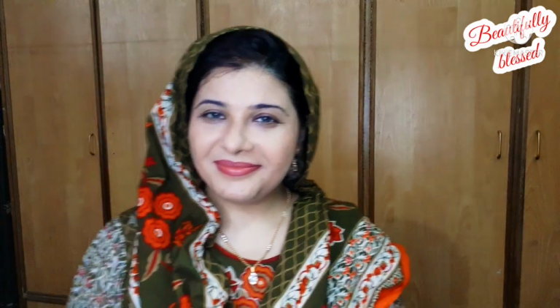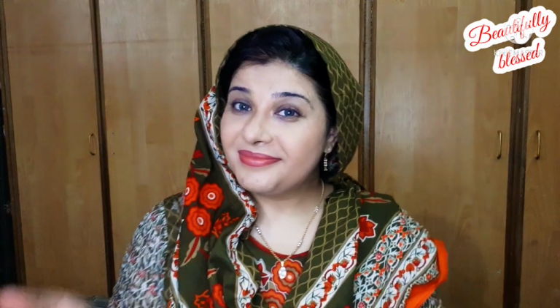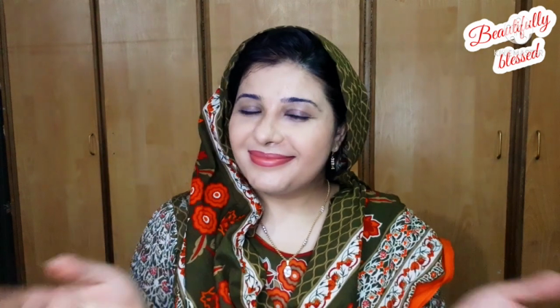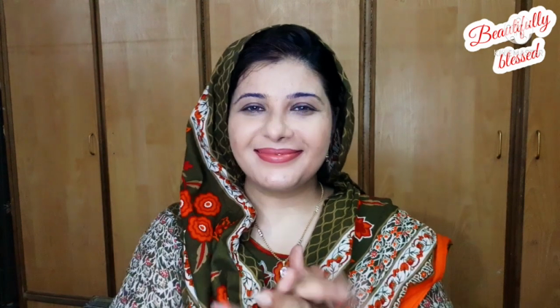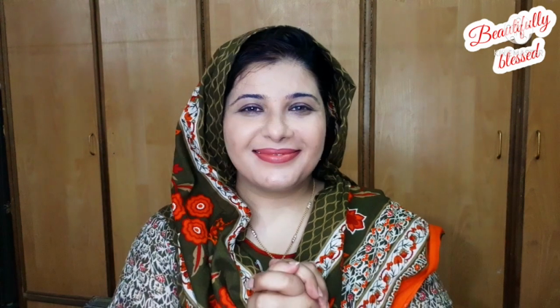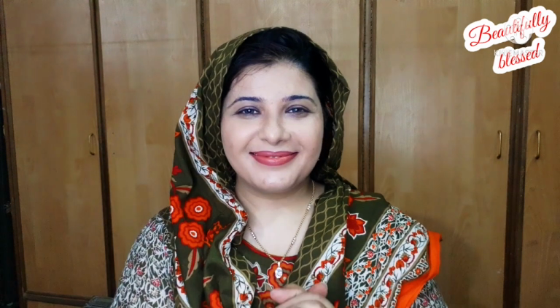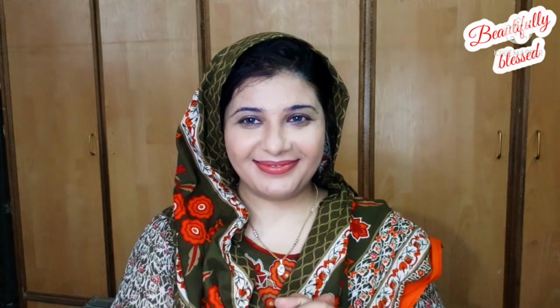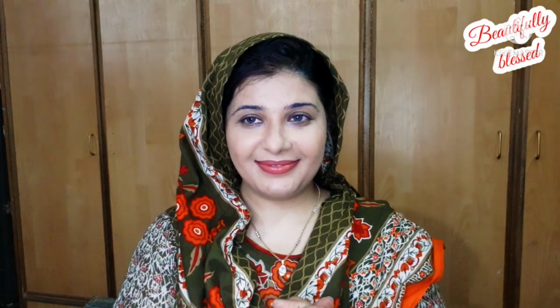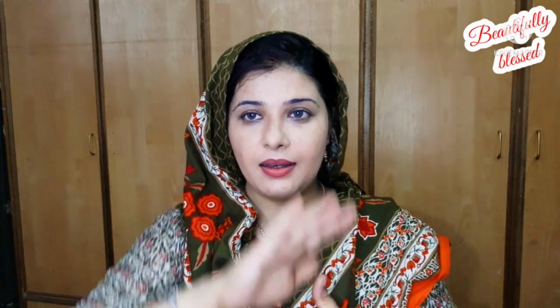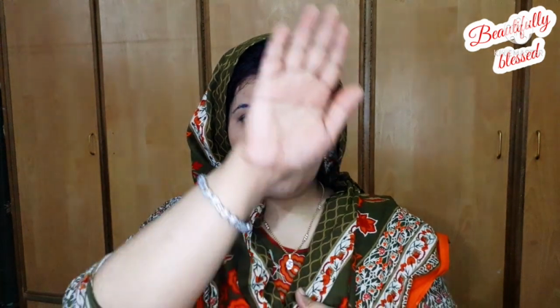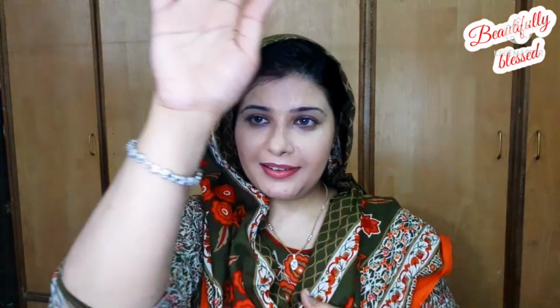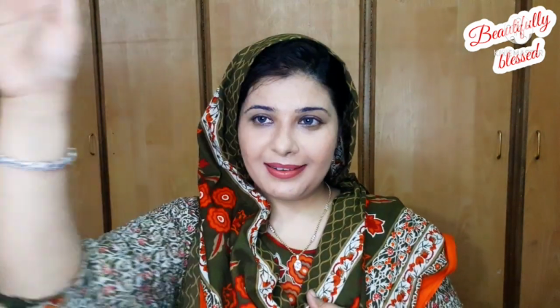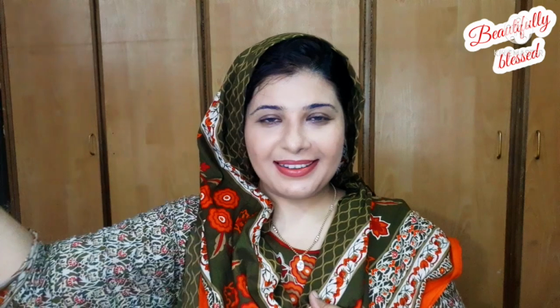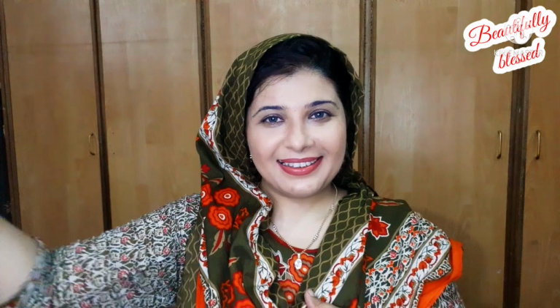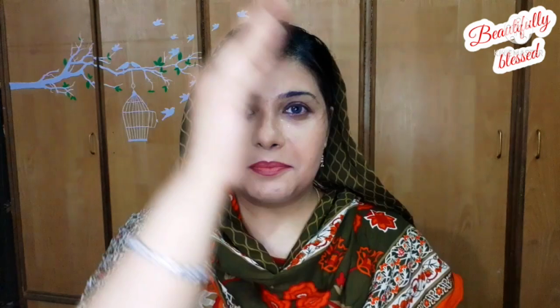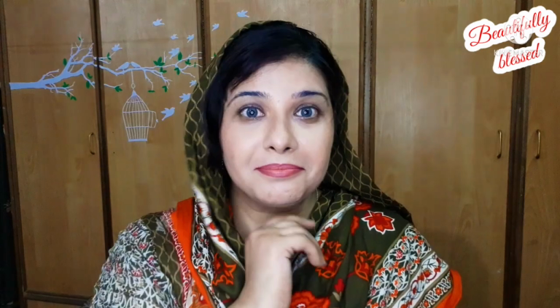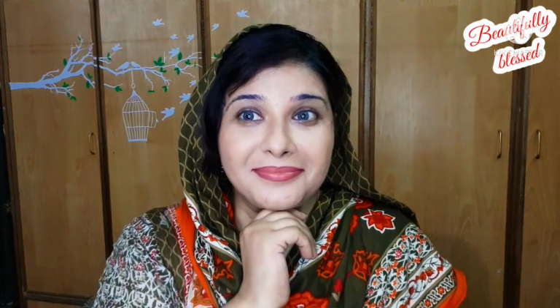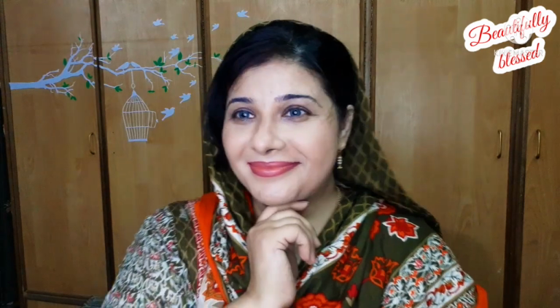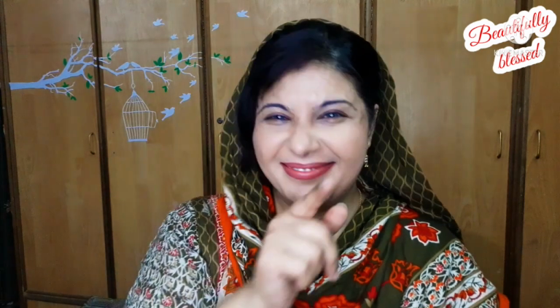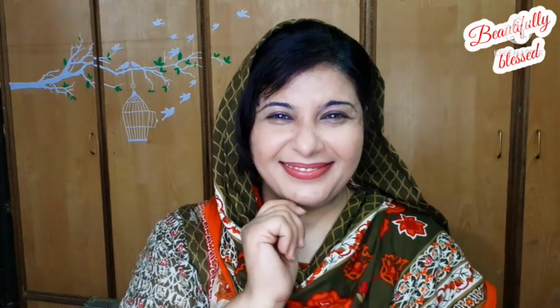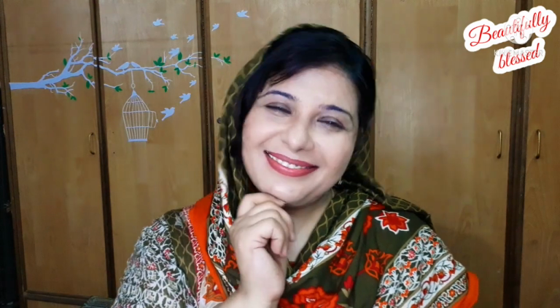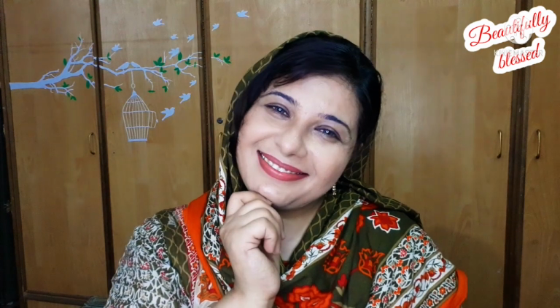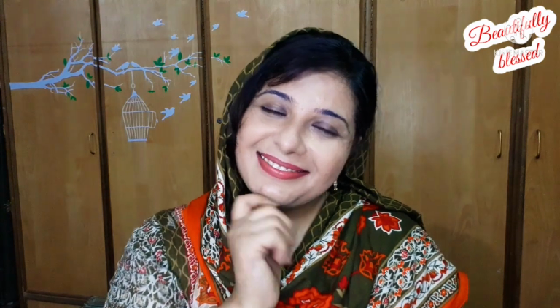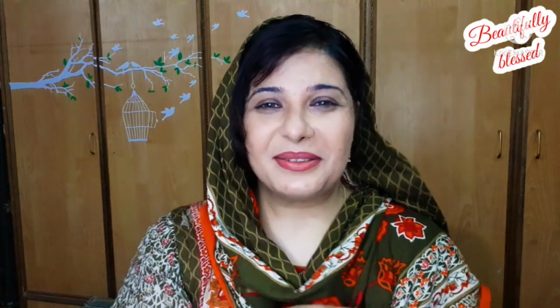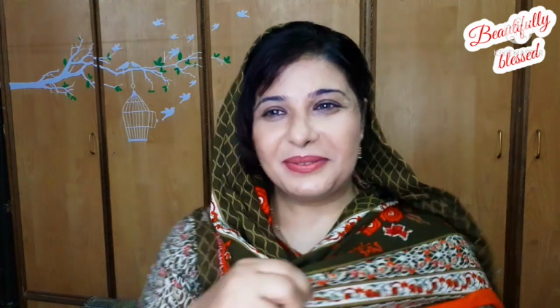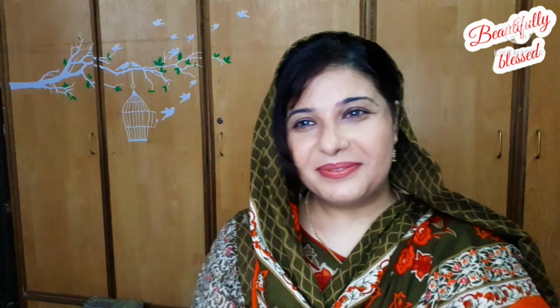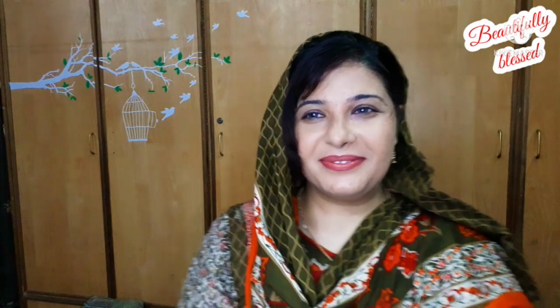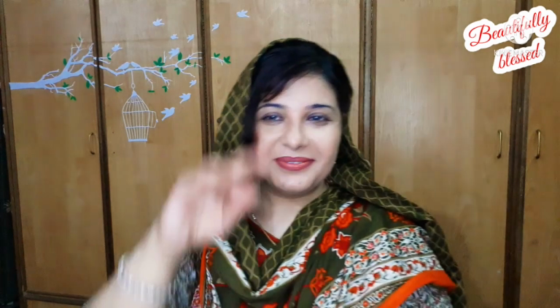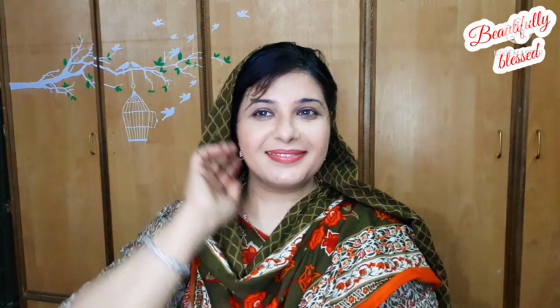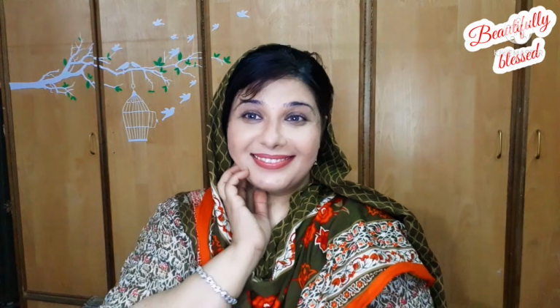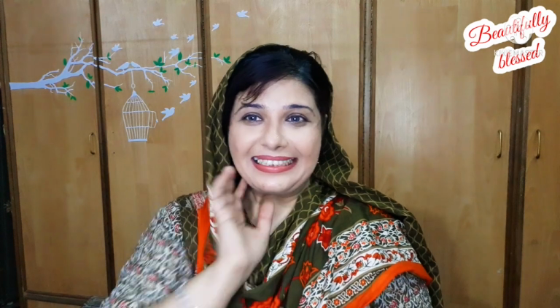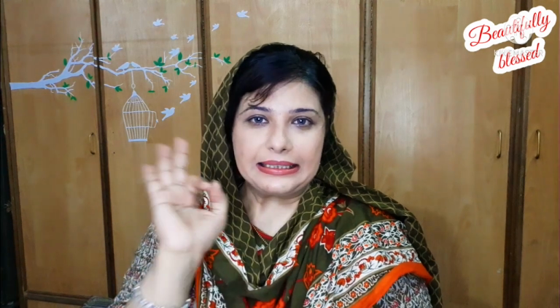People have always commented on my background, so I decided to give my background another look. If you want to know how I did it, because there are lots of things to think about, then let's start the video.